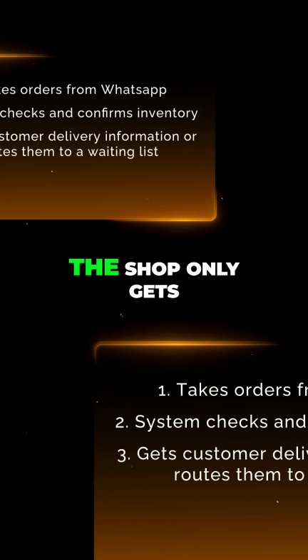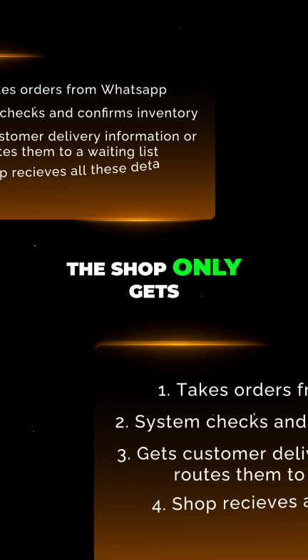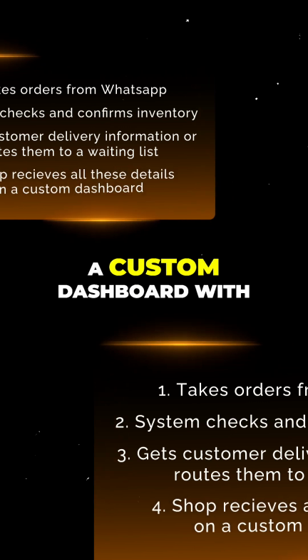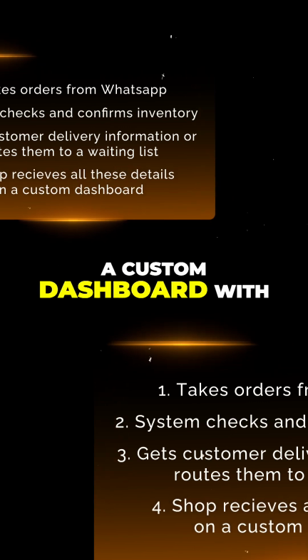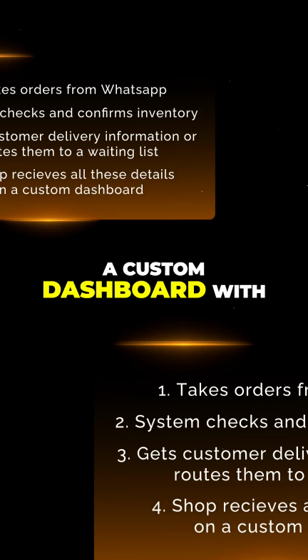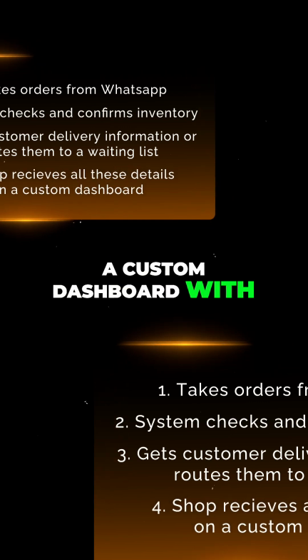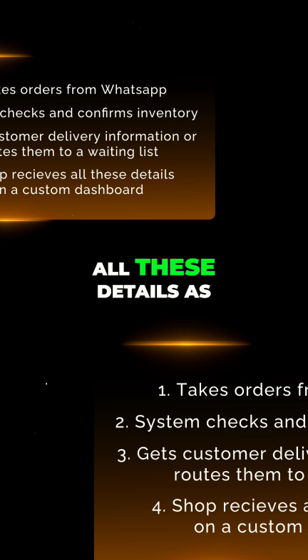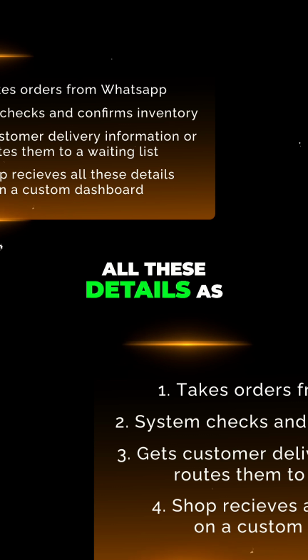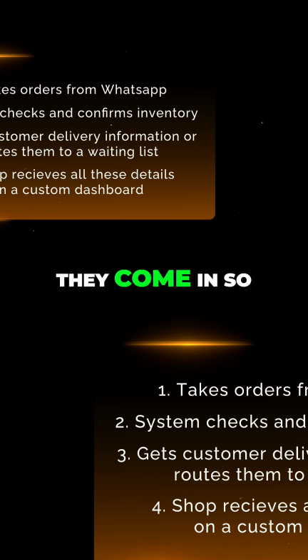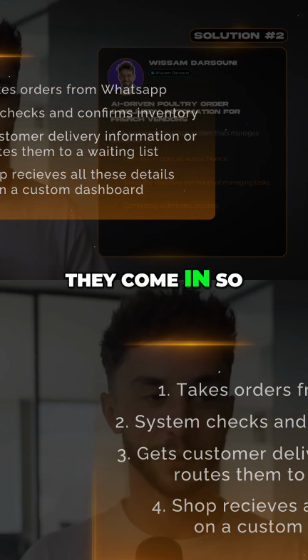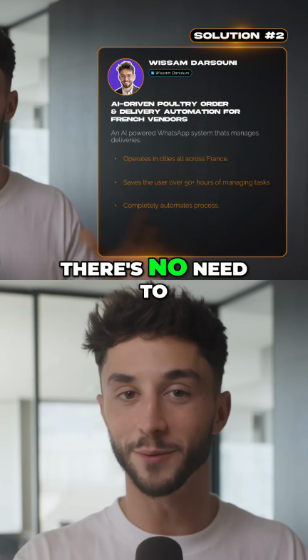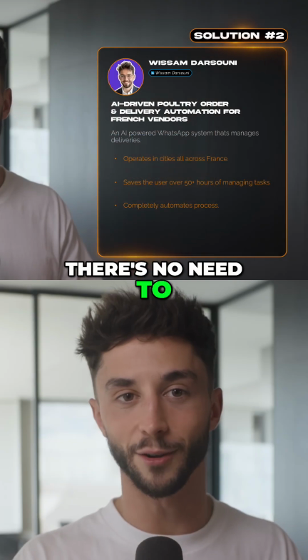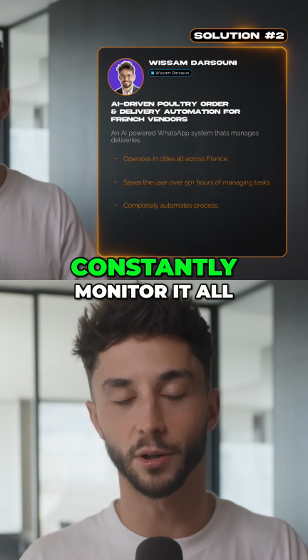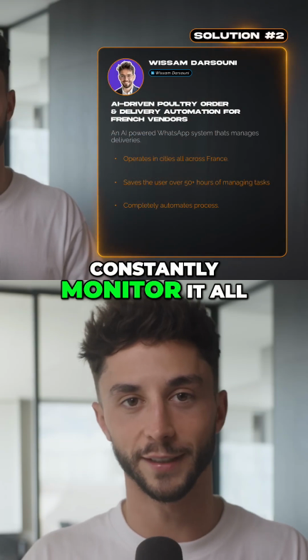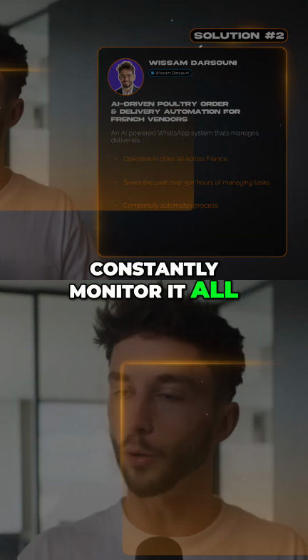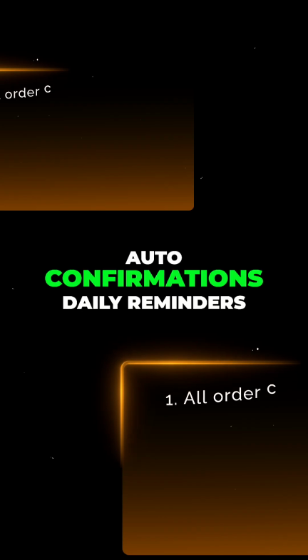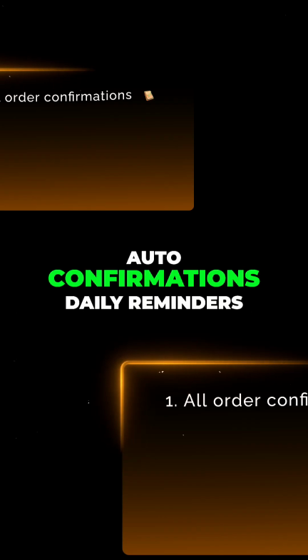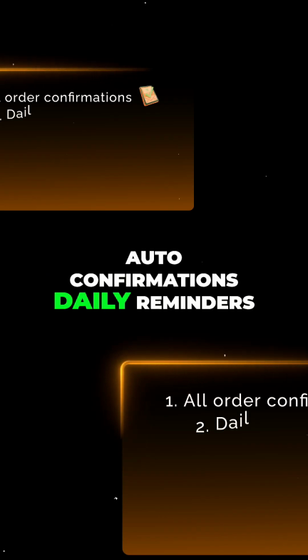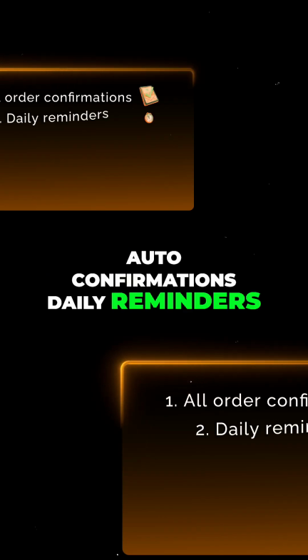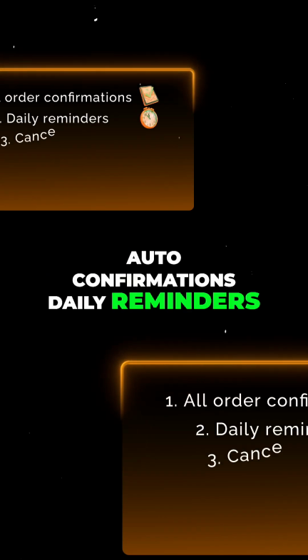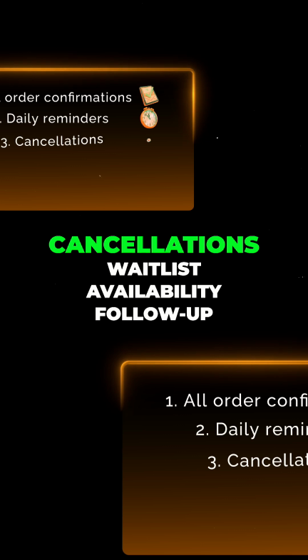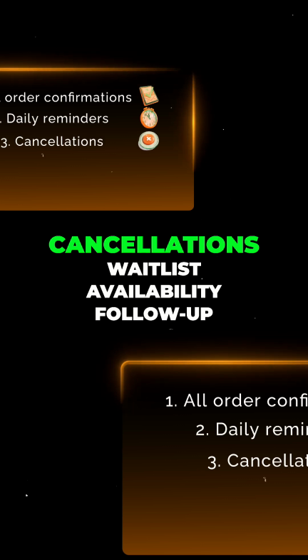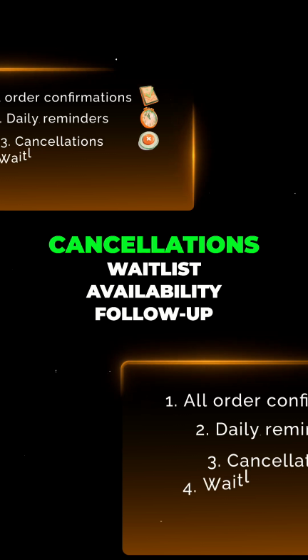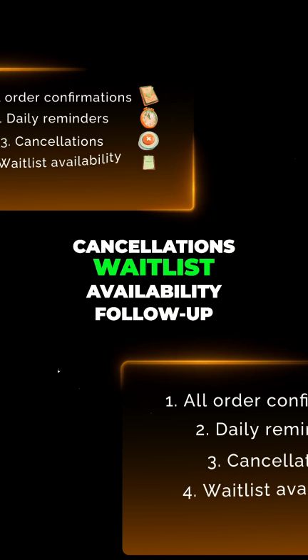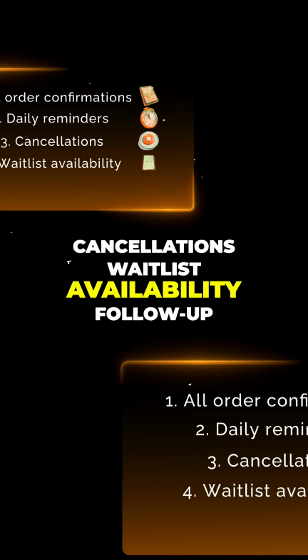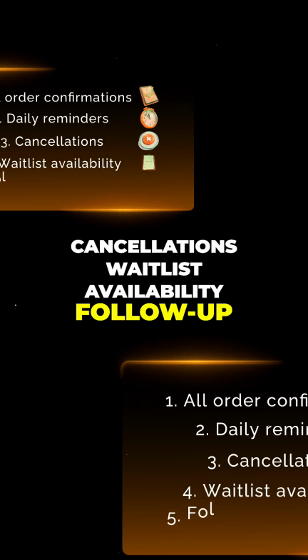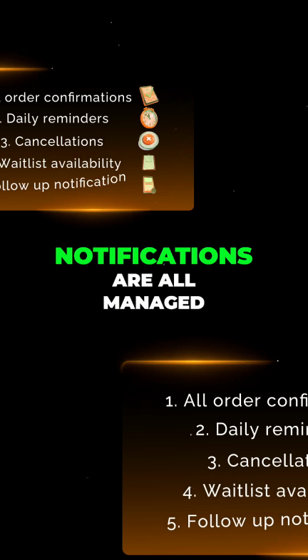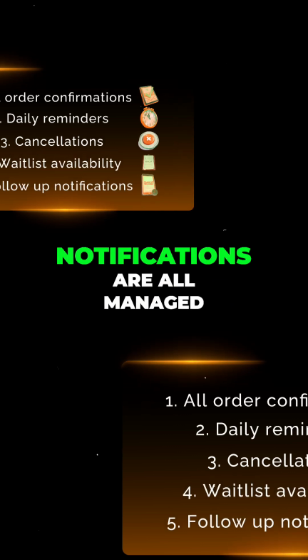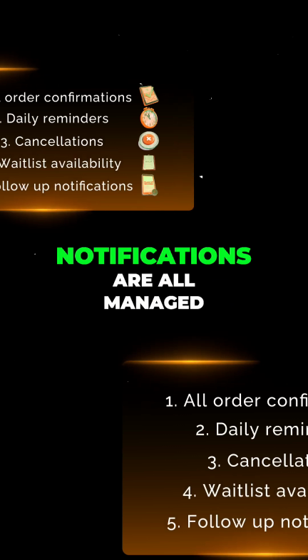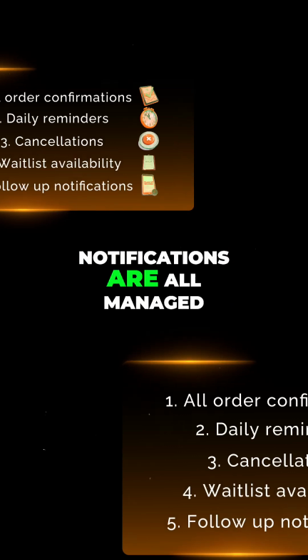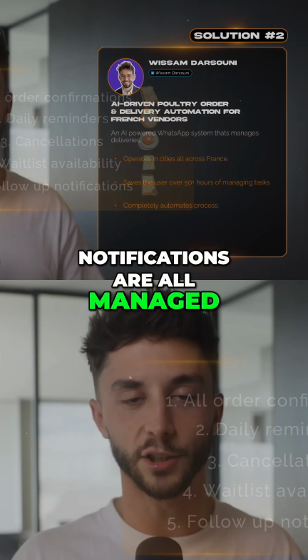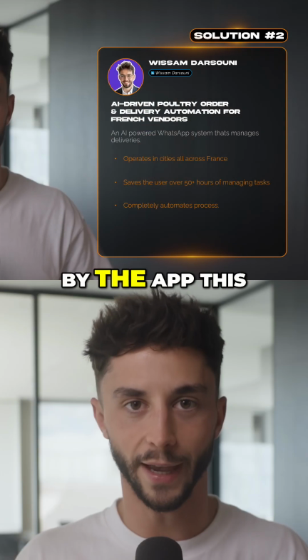The shop only gets a custom dashboard with all these details as they come in, so there's no need to constantly monitor it. All order confirmations, daily reminders, cancellations, and waitlist availability follow-up notifications are all managed by the app.